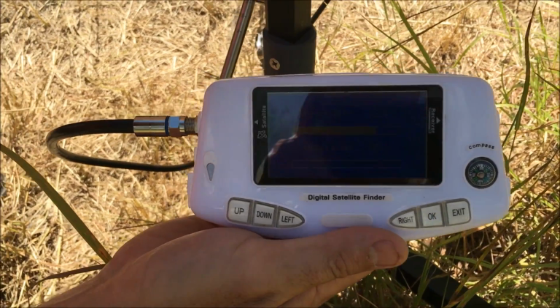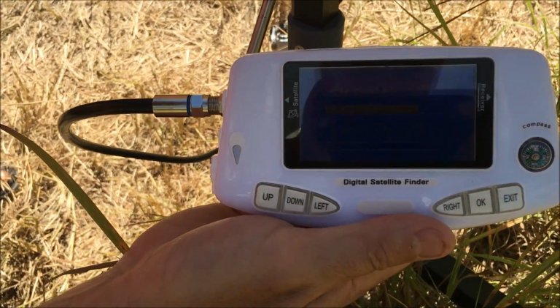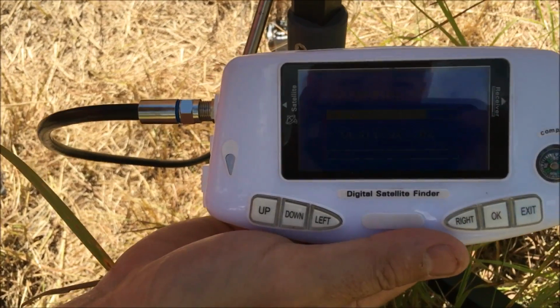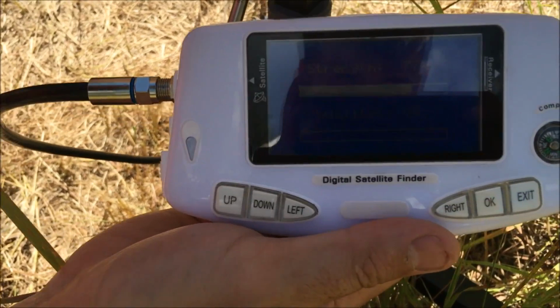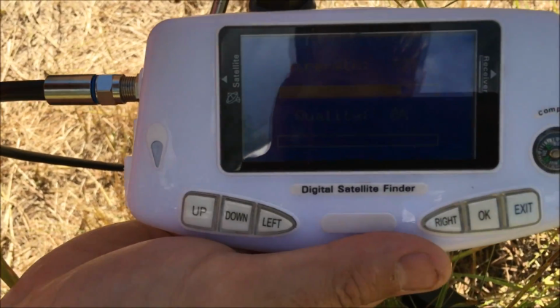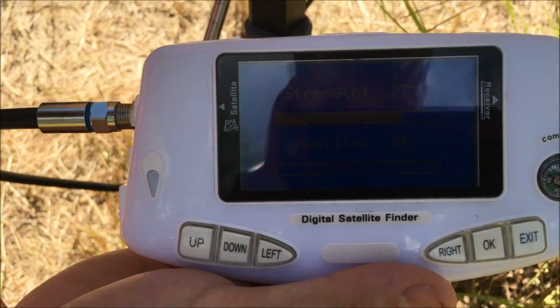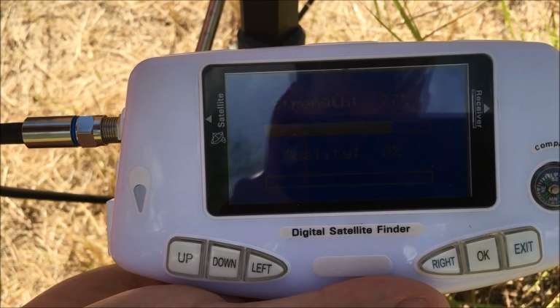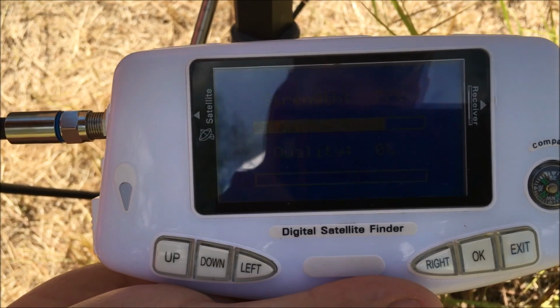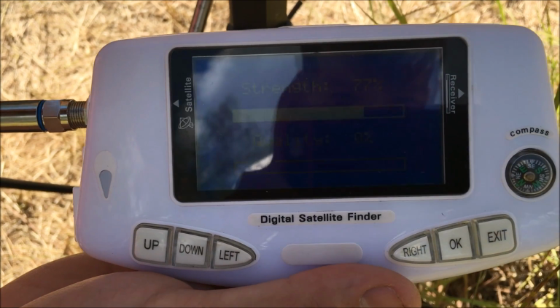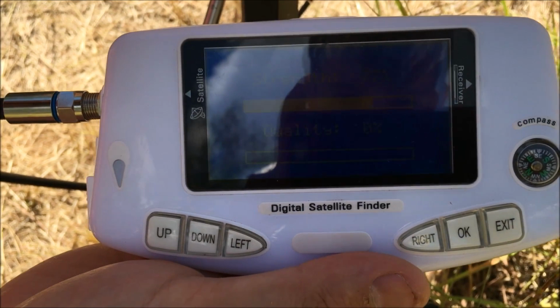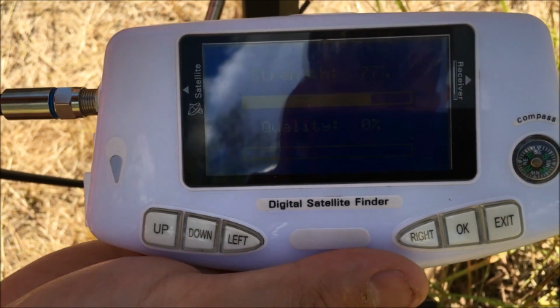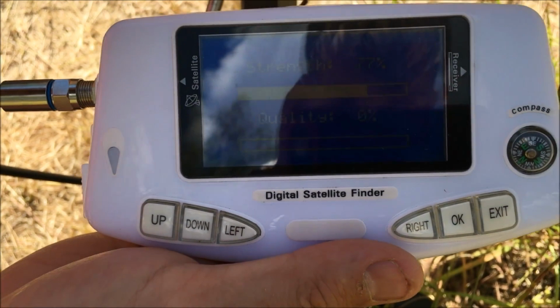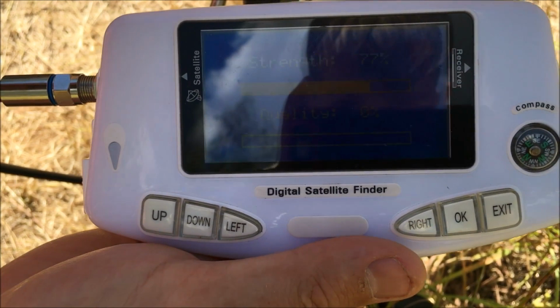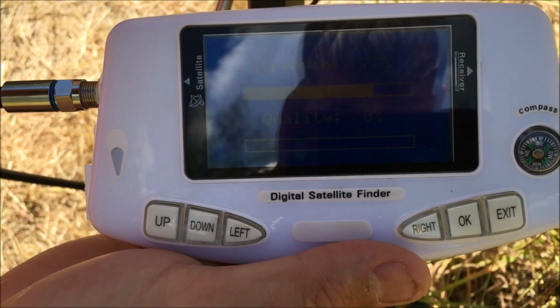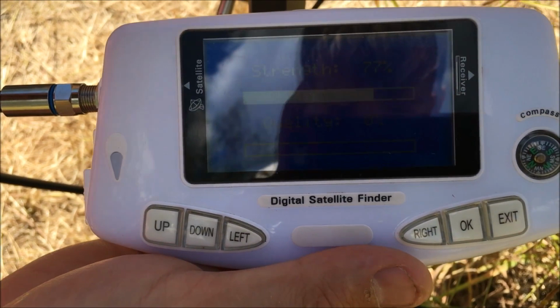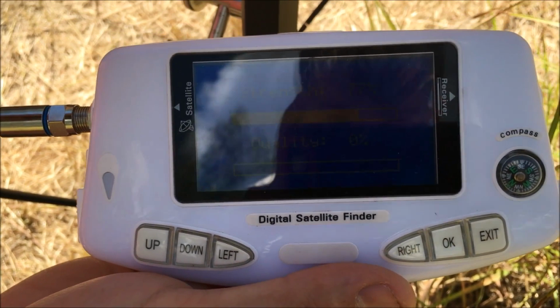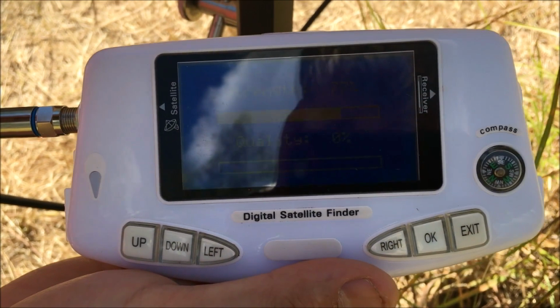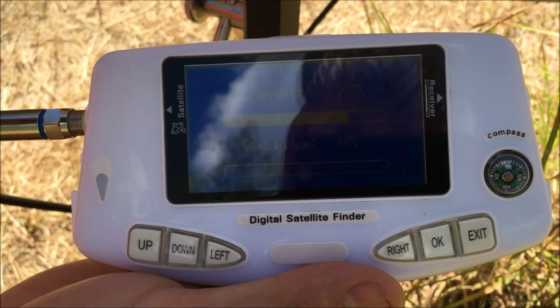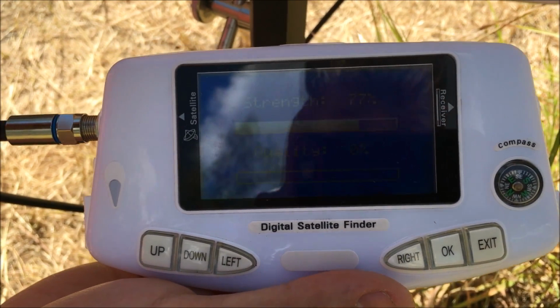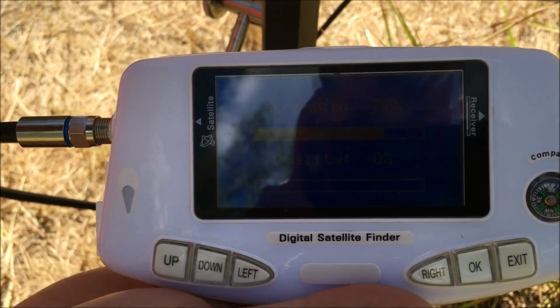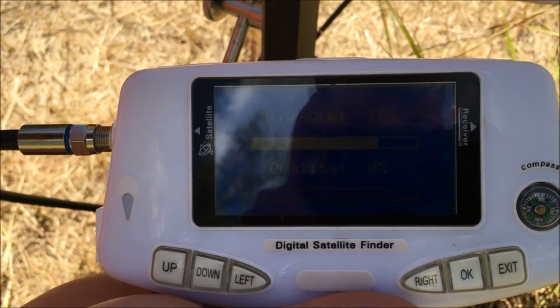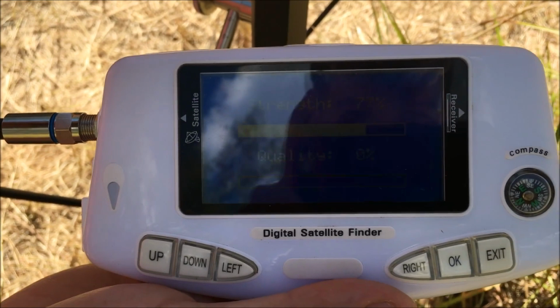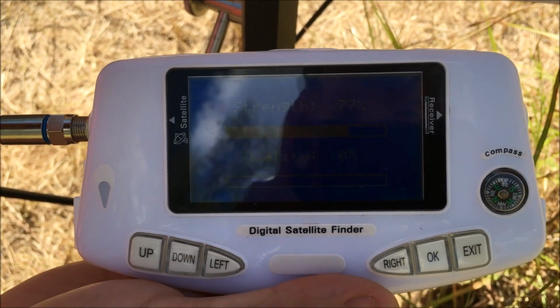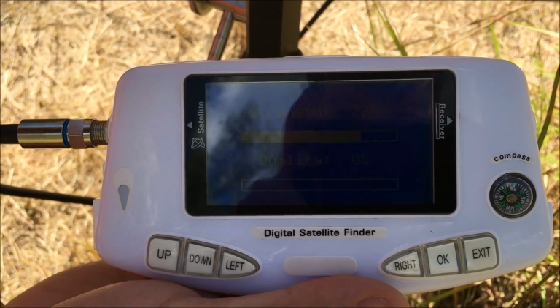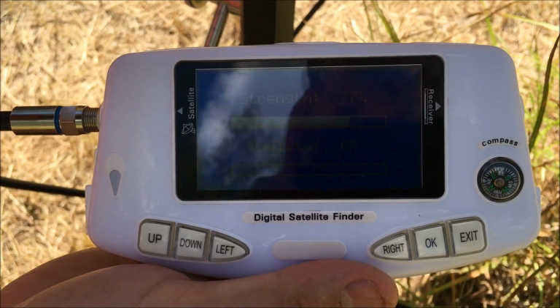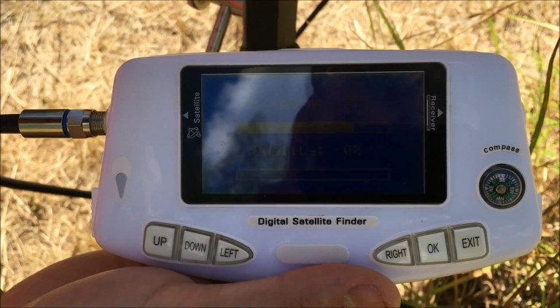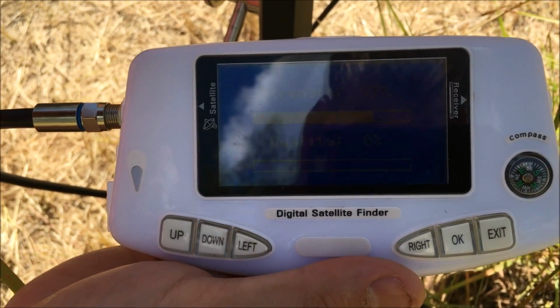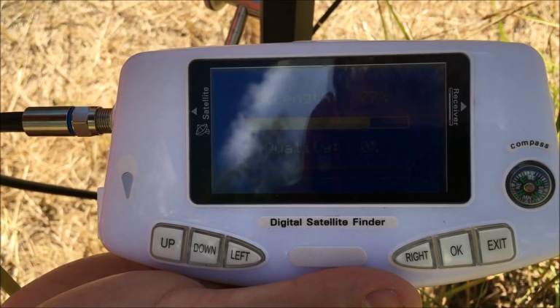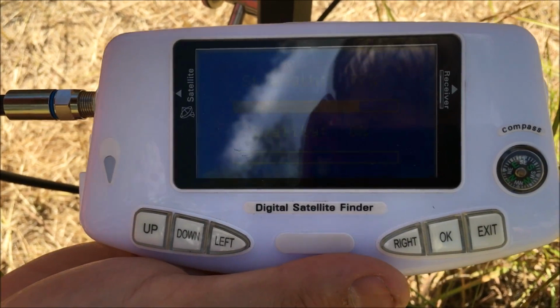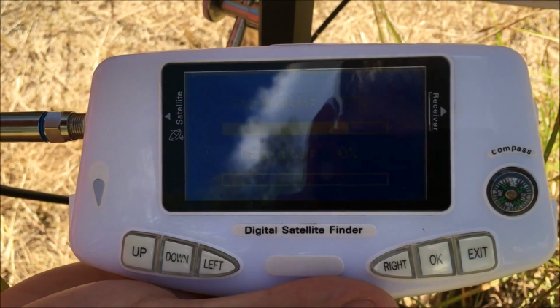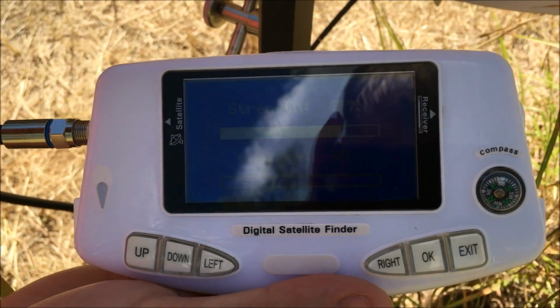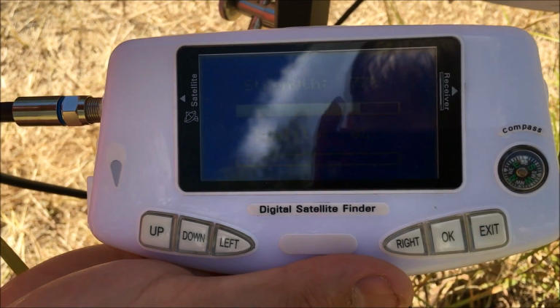The beauty of using a digital satellite meter as opposed to an analog satellite meter is that the digital satellite meter will only give you a reading on the quality scale when you're on the correct satellite.